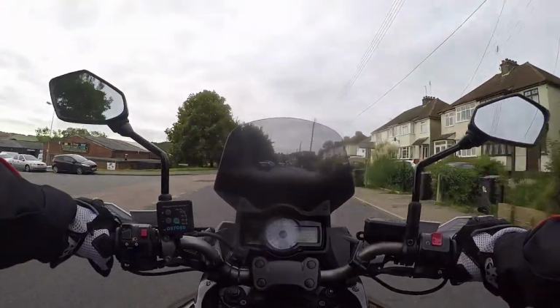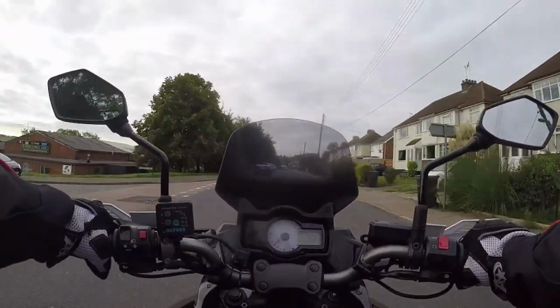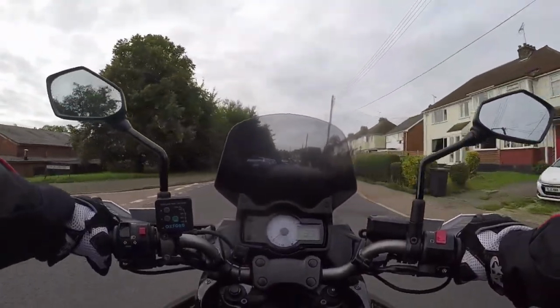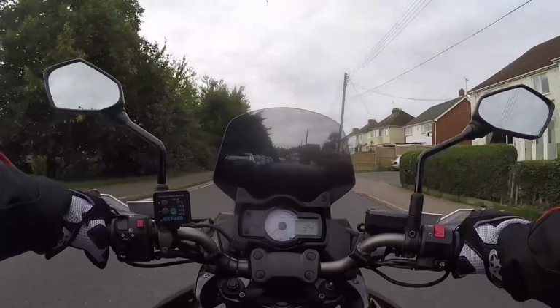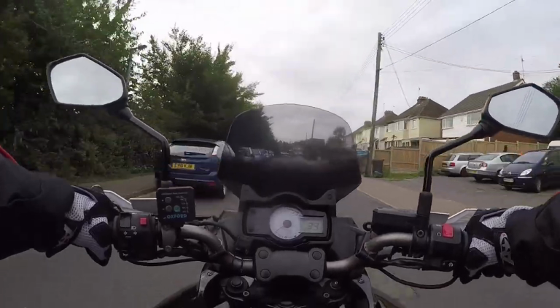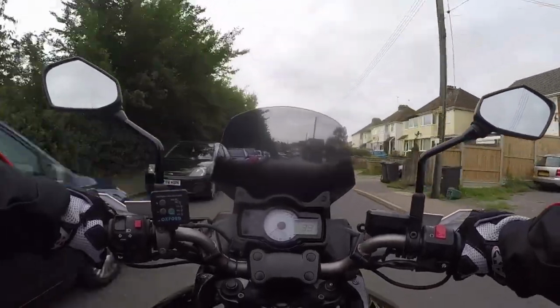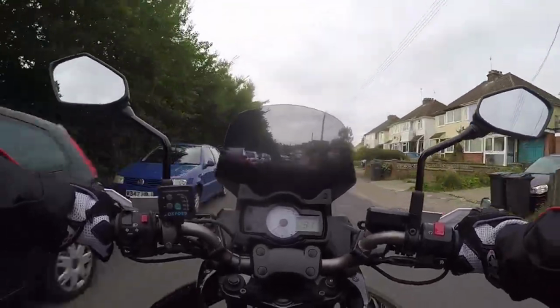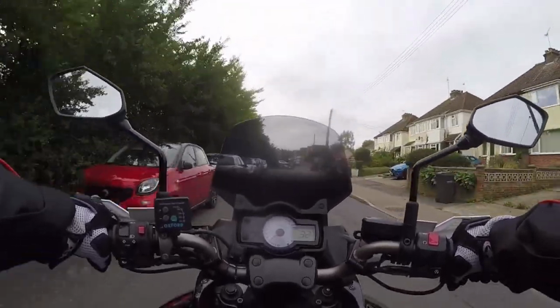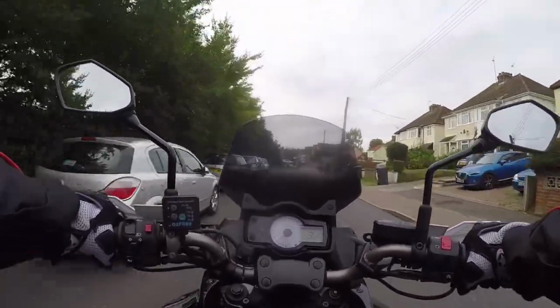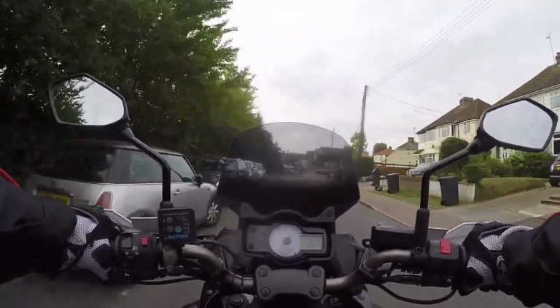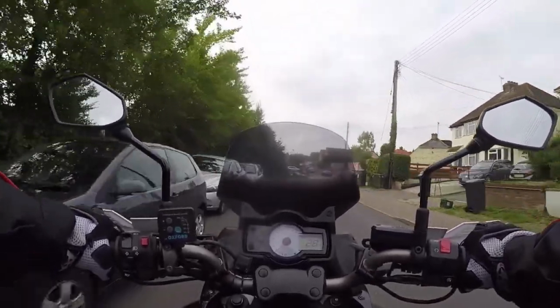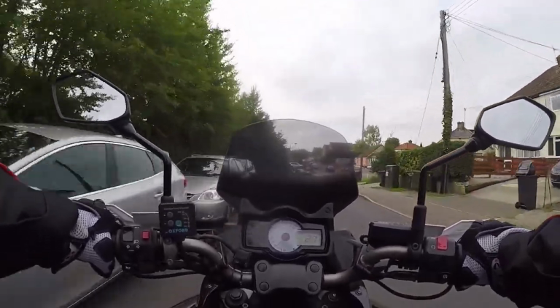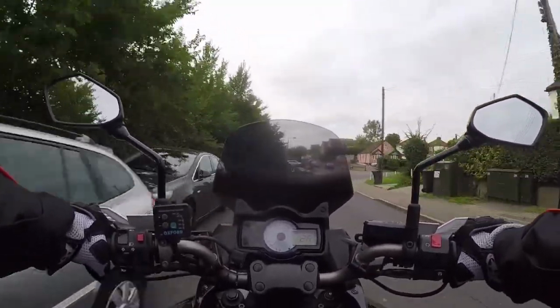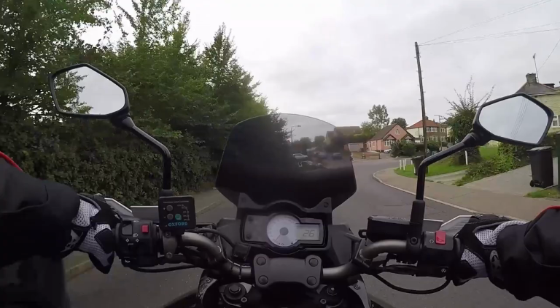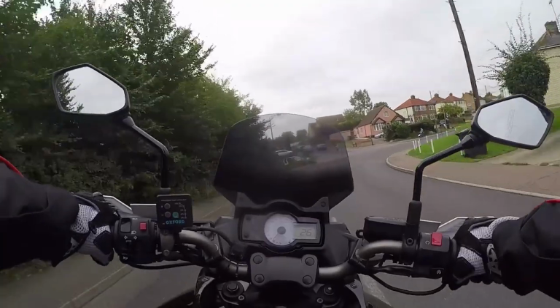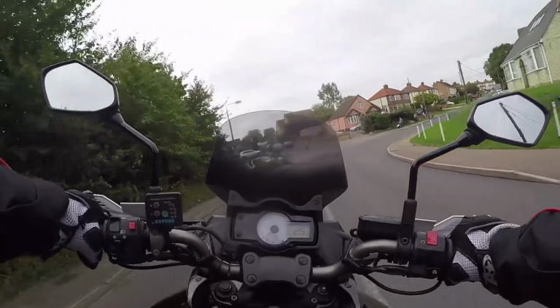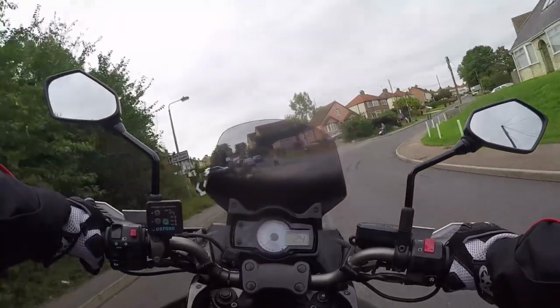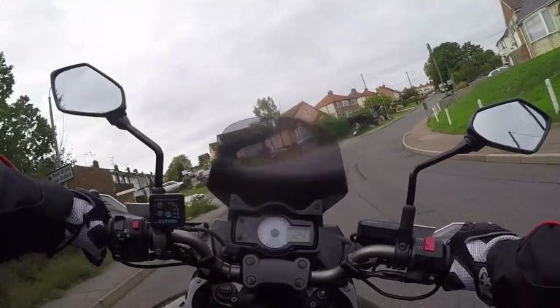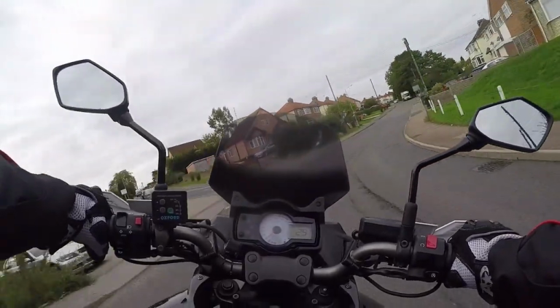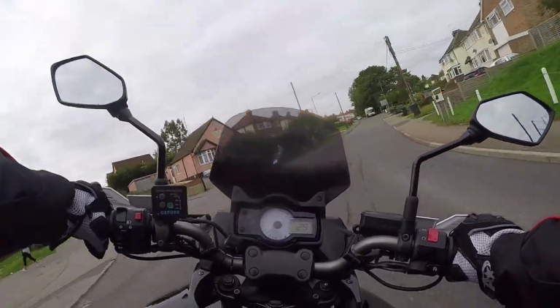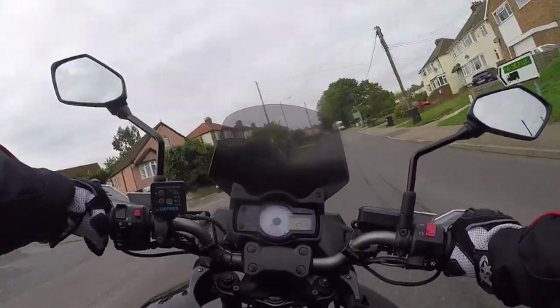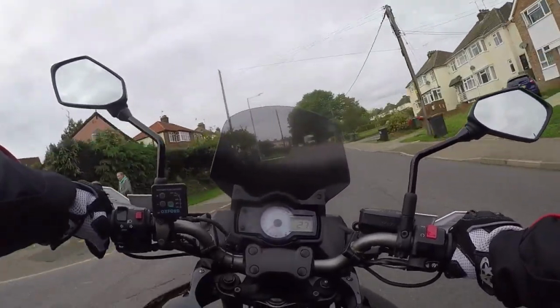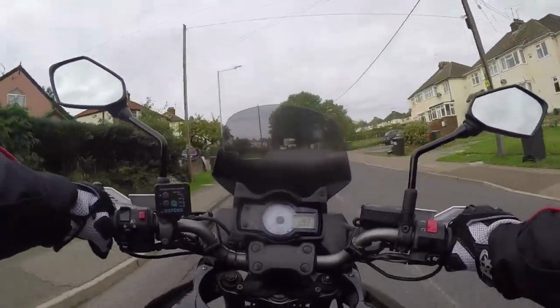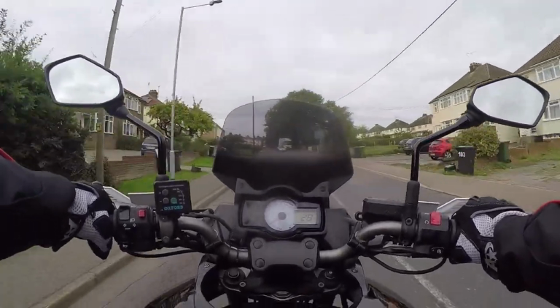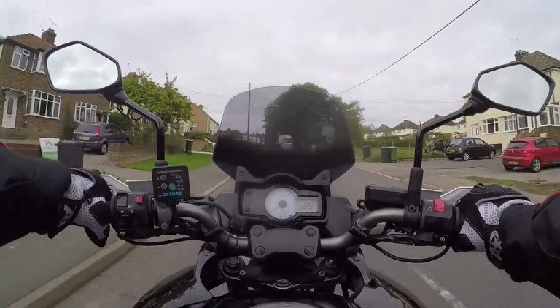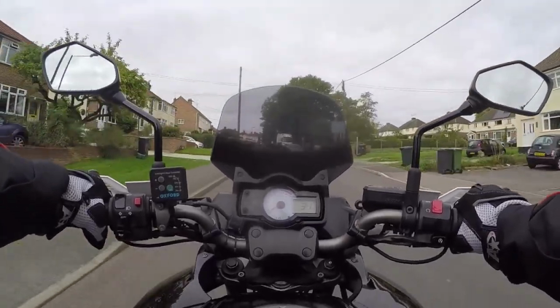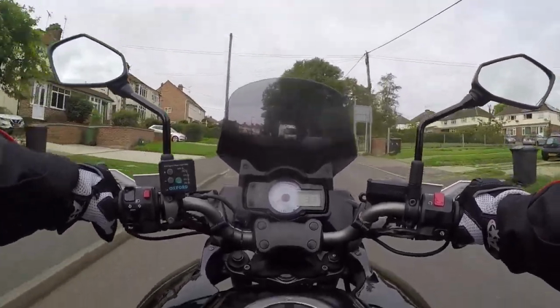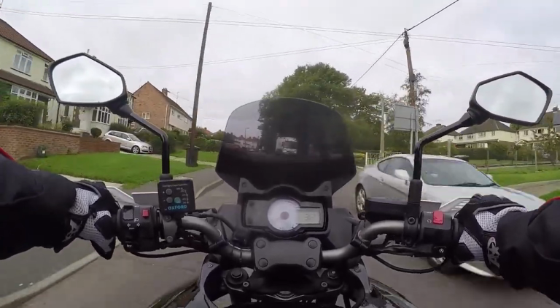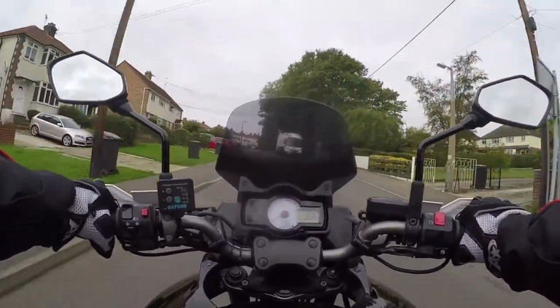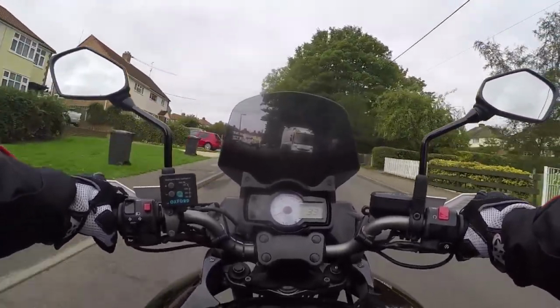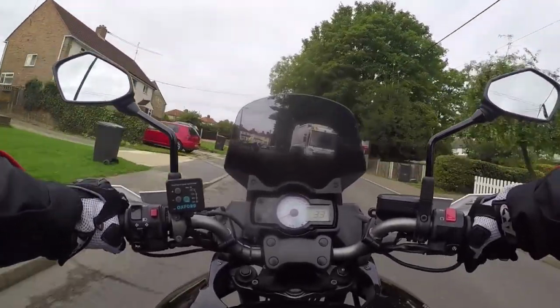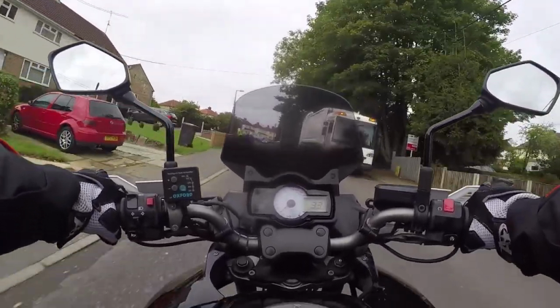Now, the Kawasaki Versys has a little 650 parallel twin. Nice engine to work on, unlike the VS, because the plugs are easy to get to once you get the tank off. I've done a servicing video on this — I've actually done quite a few videos, but not a ride-about.